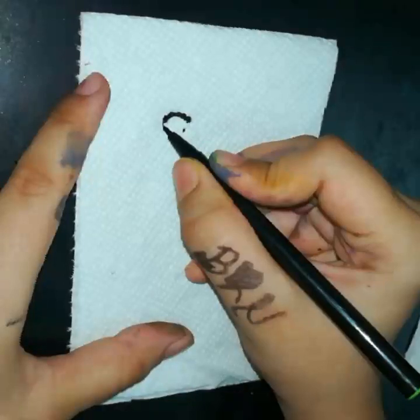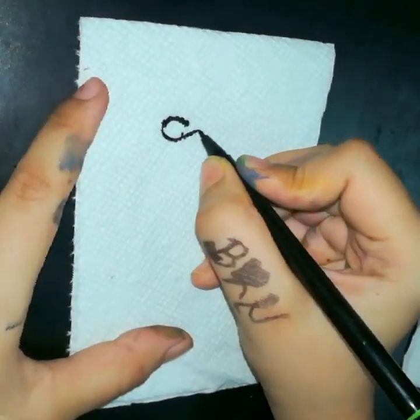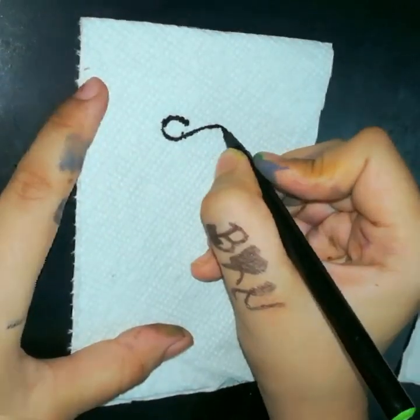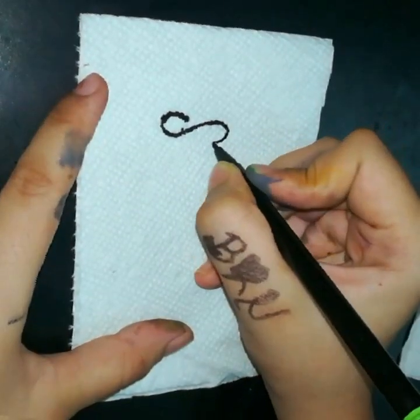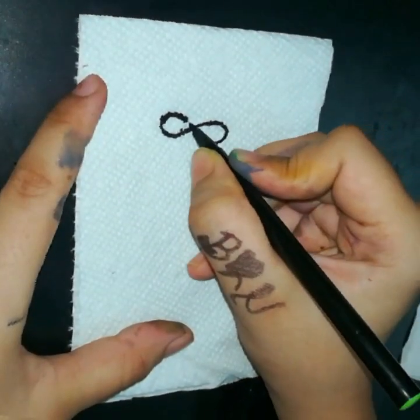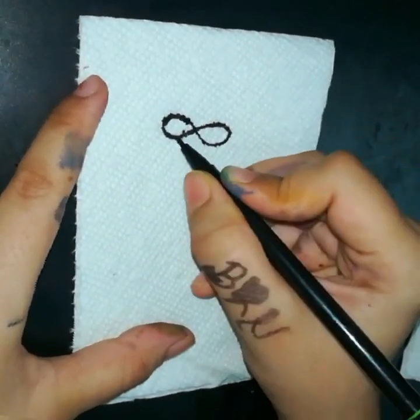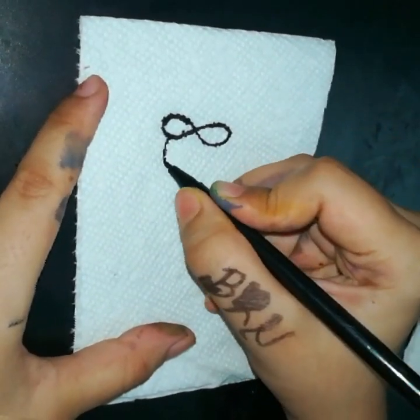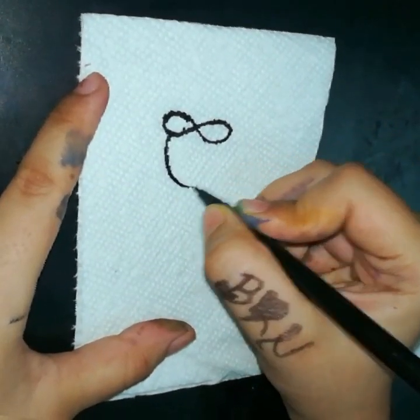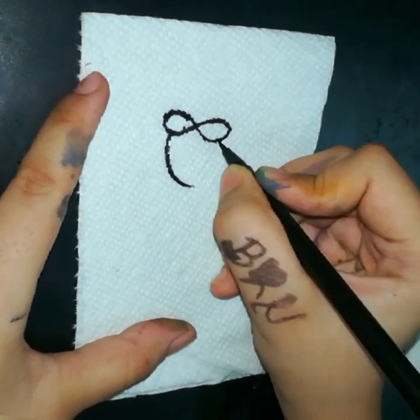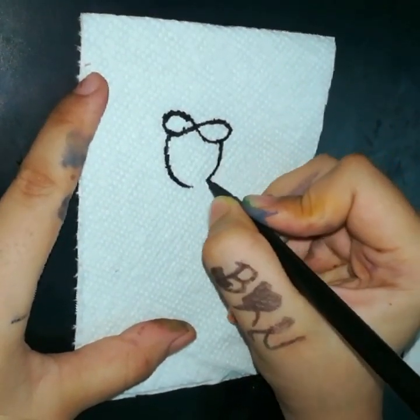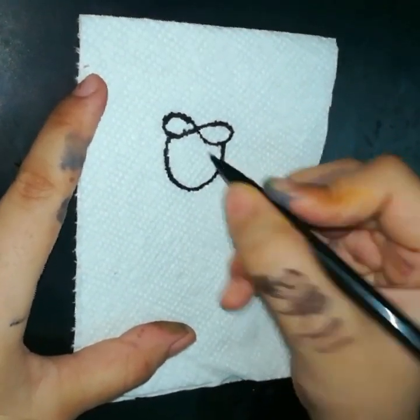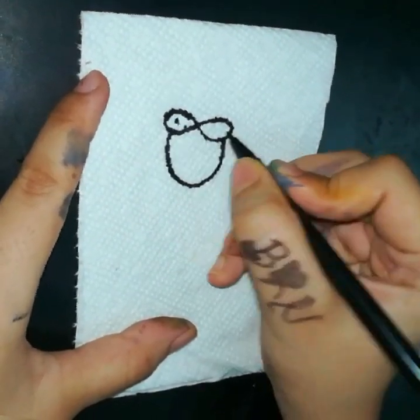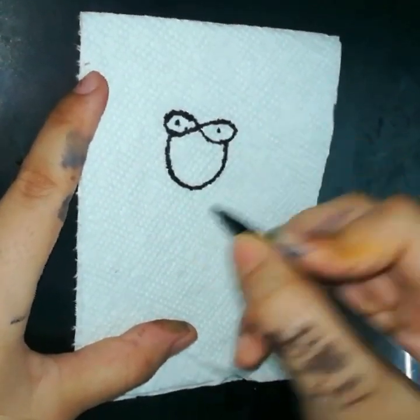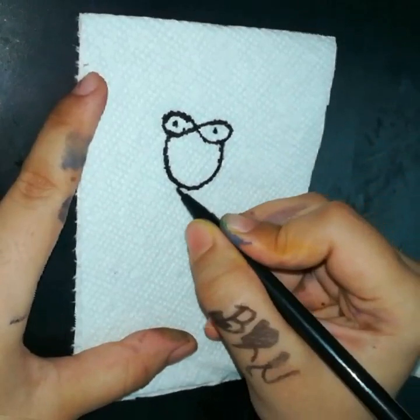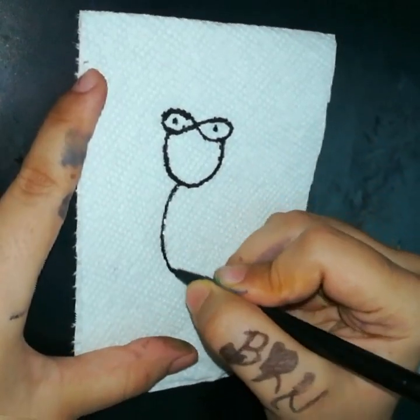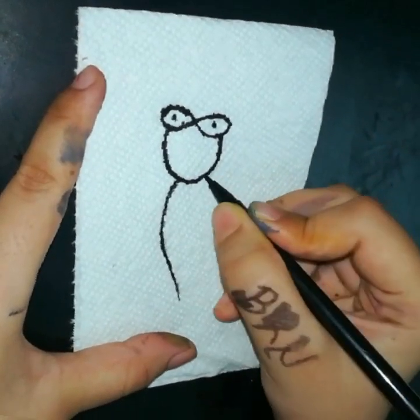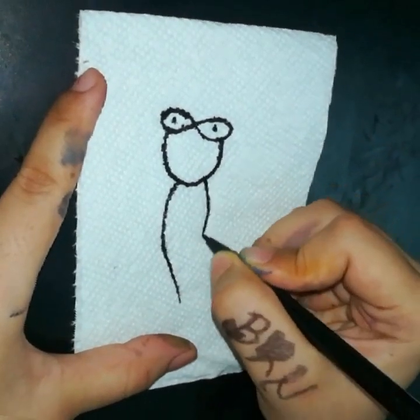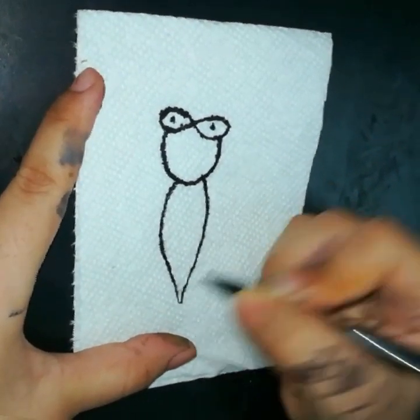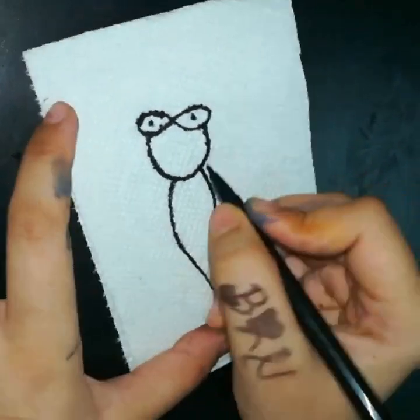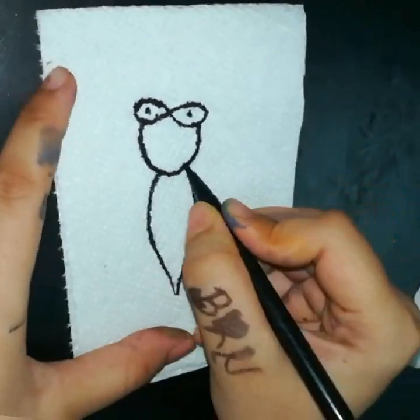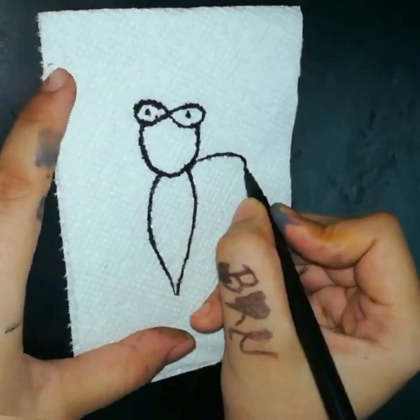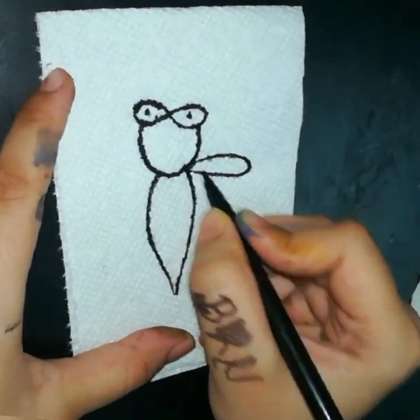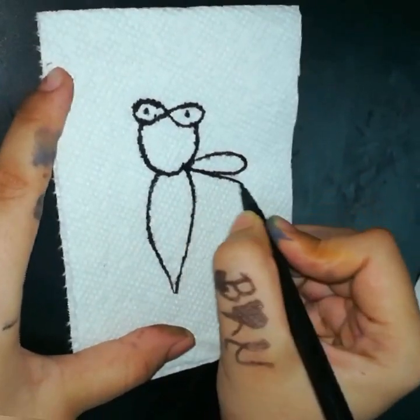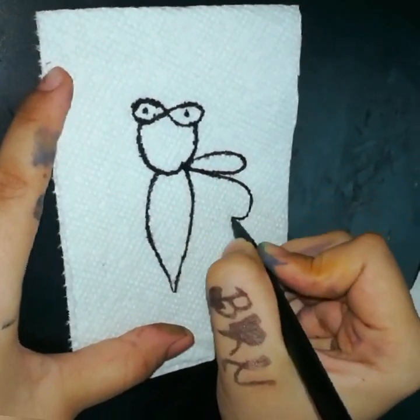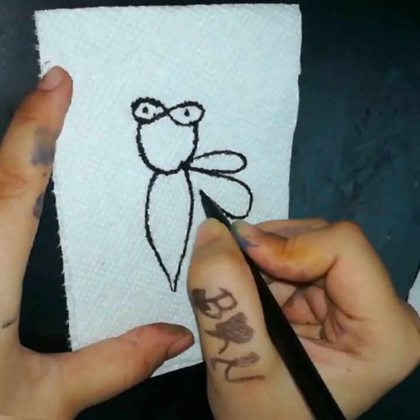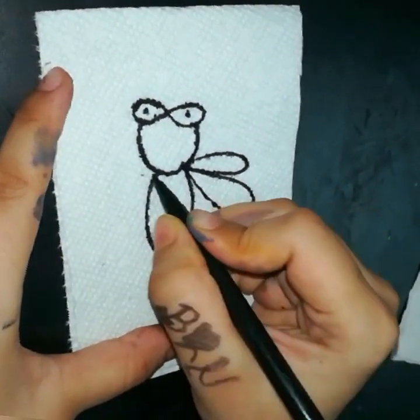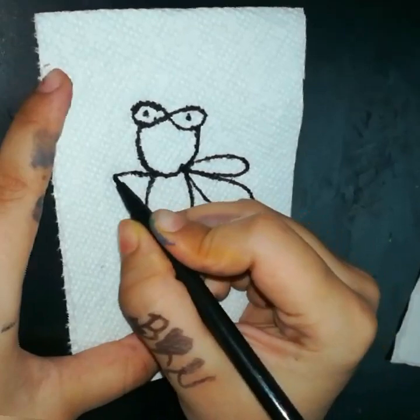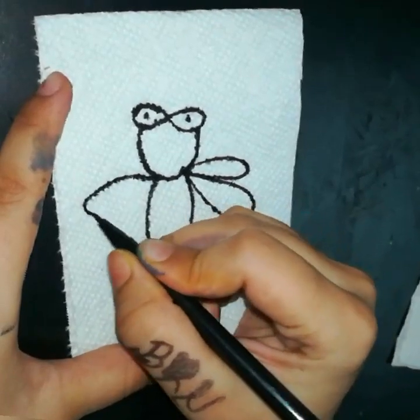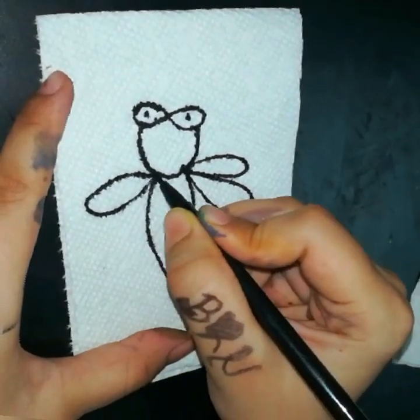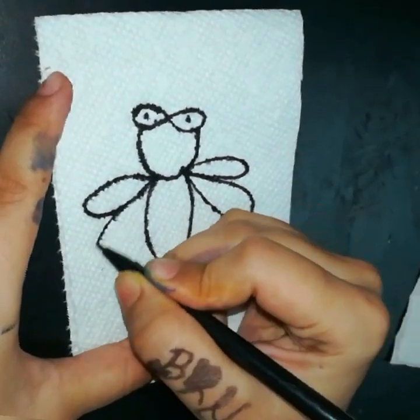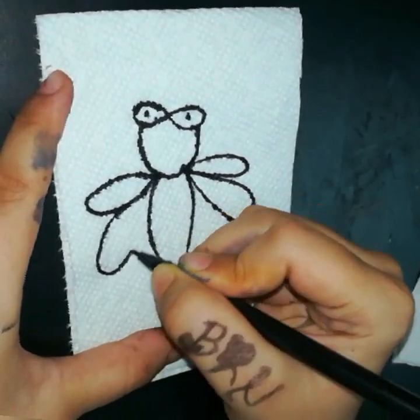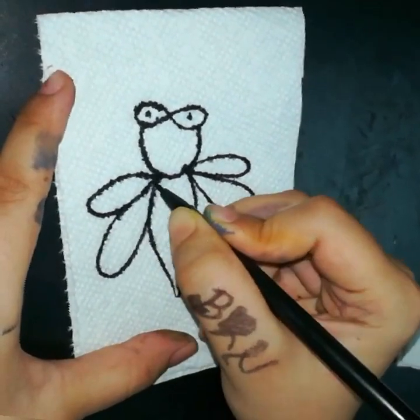Hi friends, today we are going to do an experiment of colors in water. Don't the colors spread when we put them in water? But in this experiment, I'll show you at the end of the video how it works.